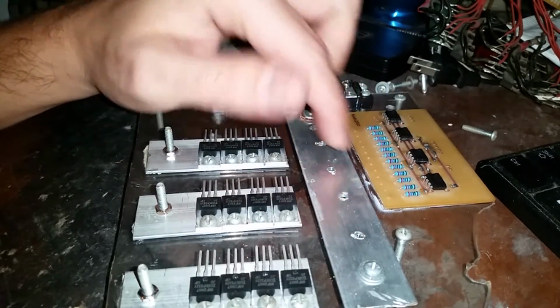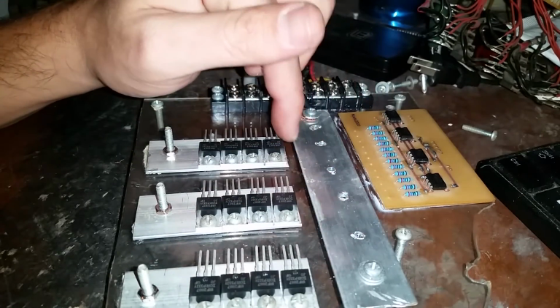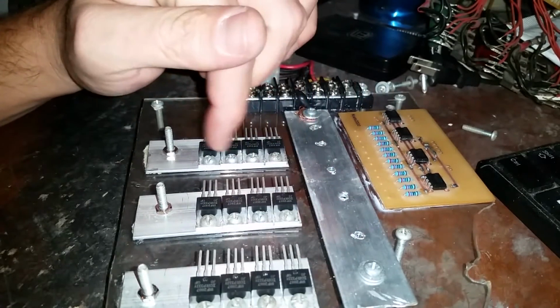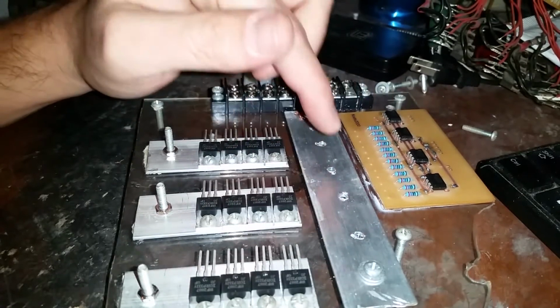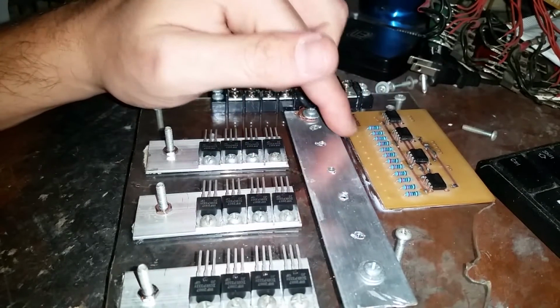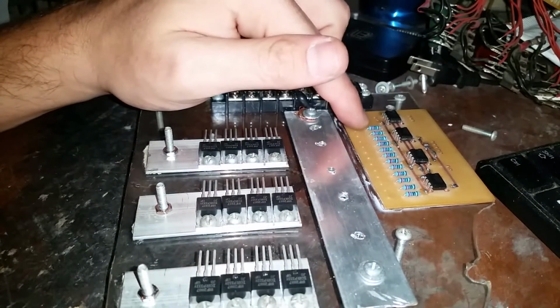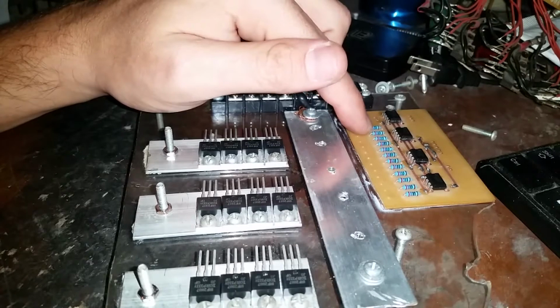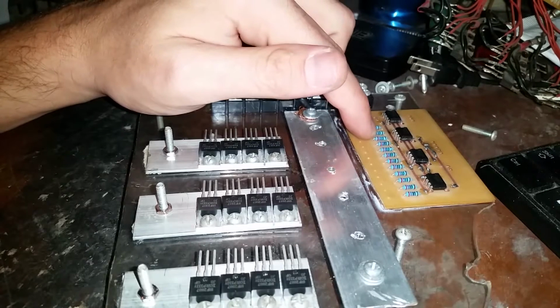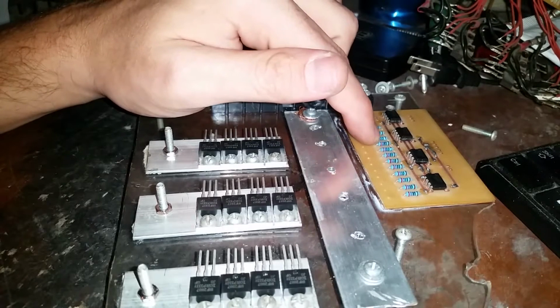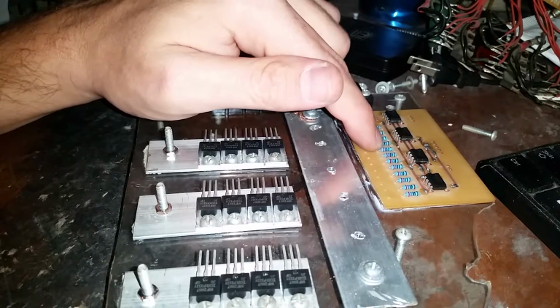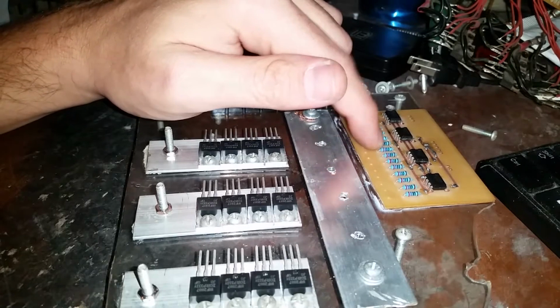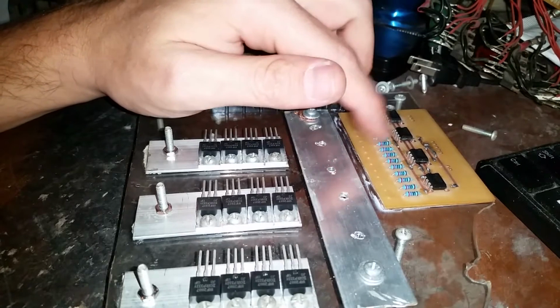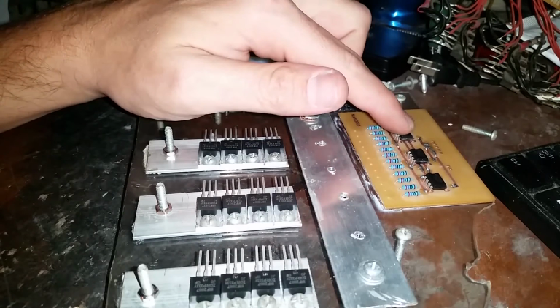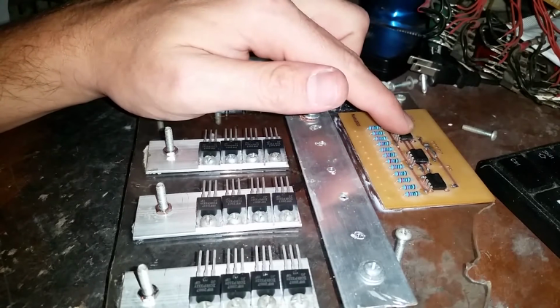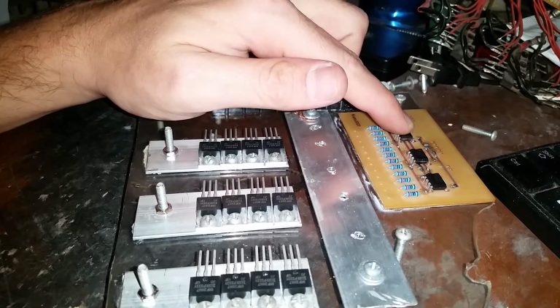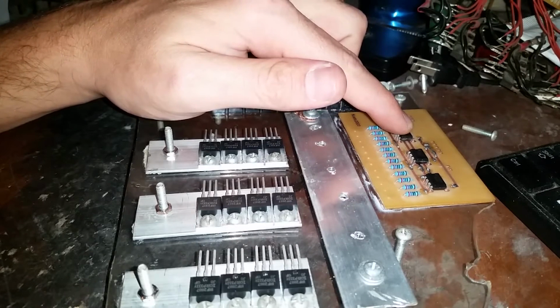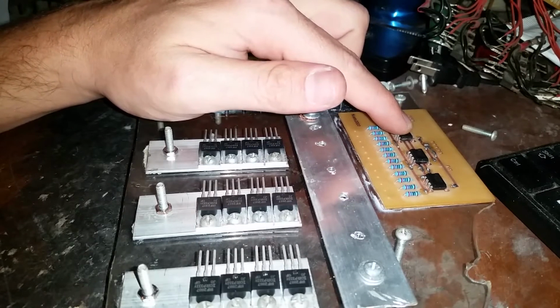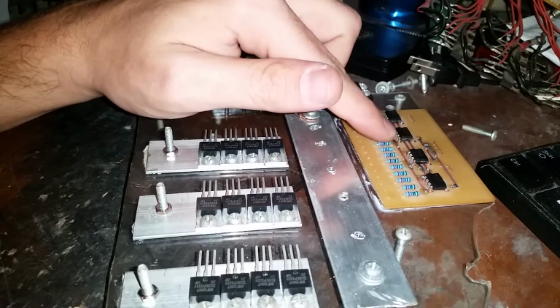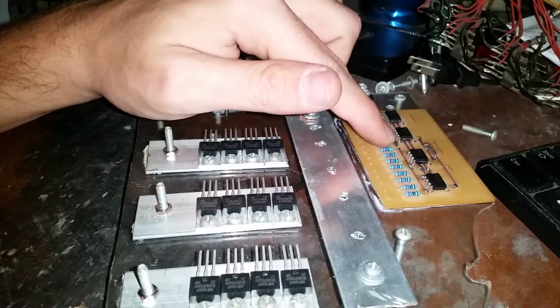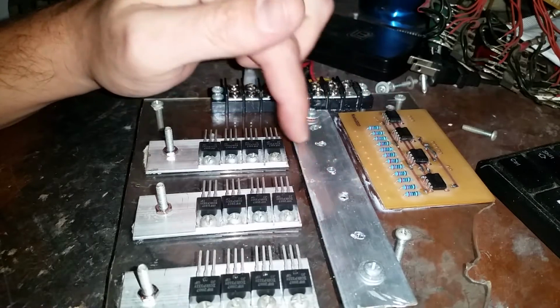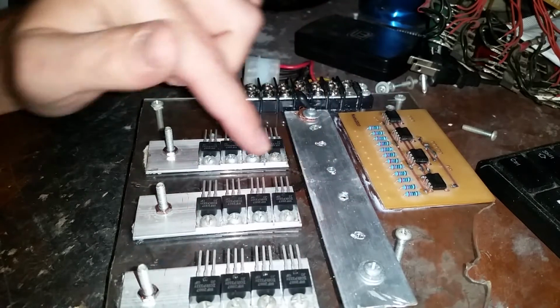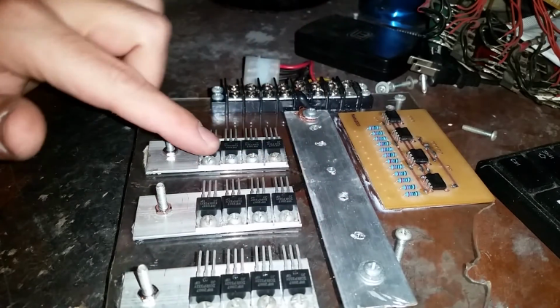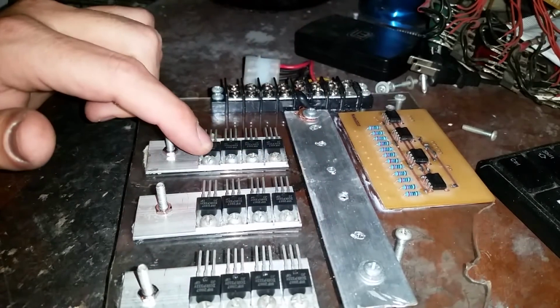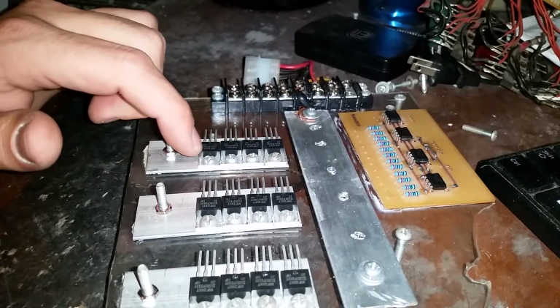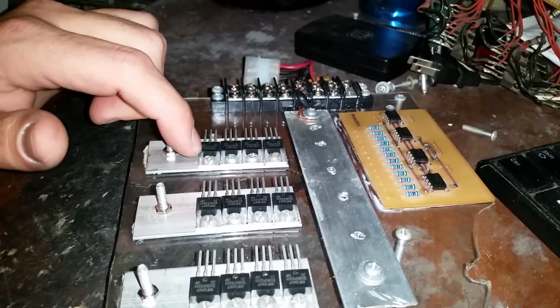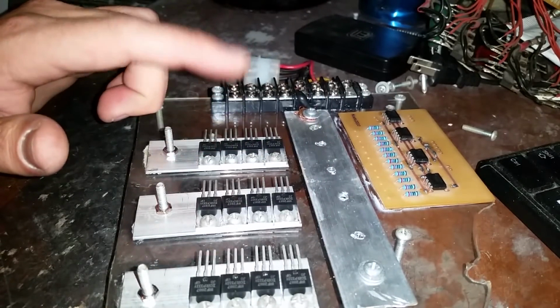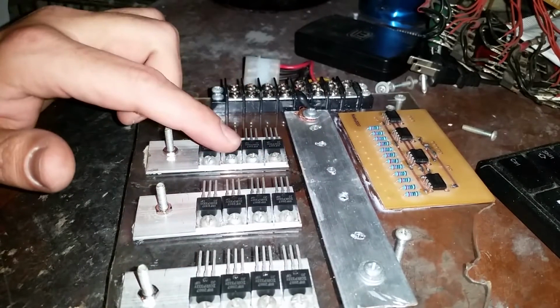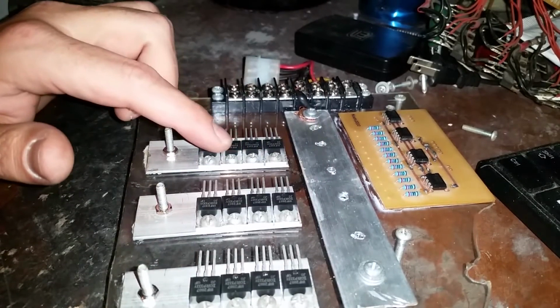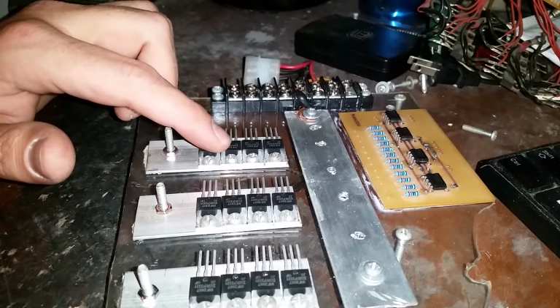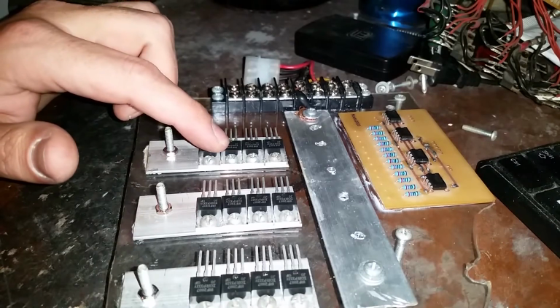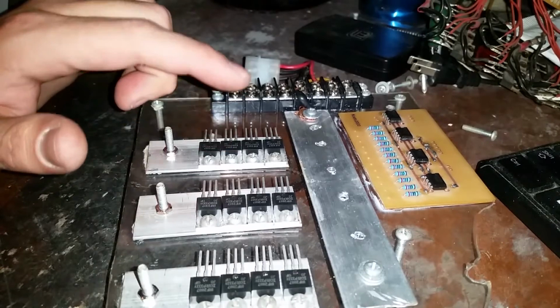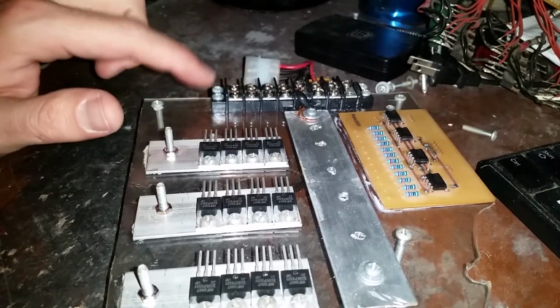There's one resistor per MOSFET. Count up to four — that's the first 555 timer. Those first four control this parallel set of MOSFETs, and that's how we get our switching done.